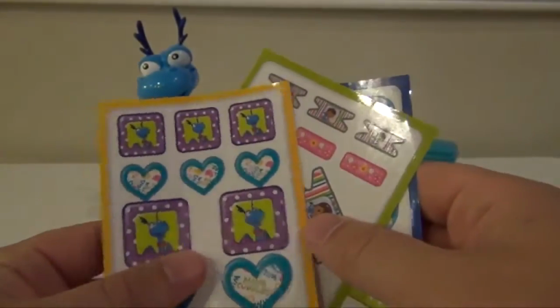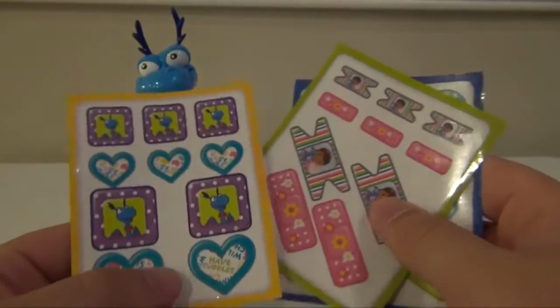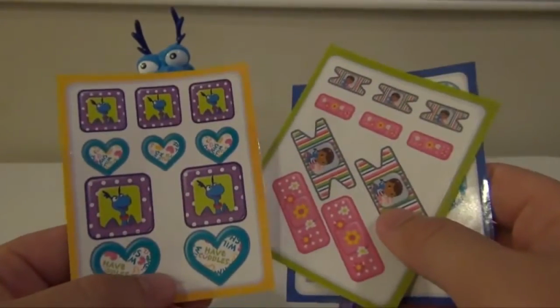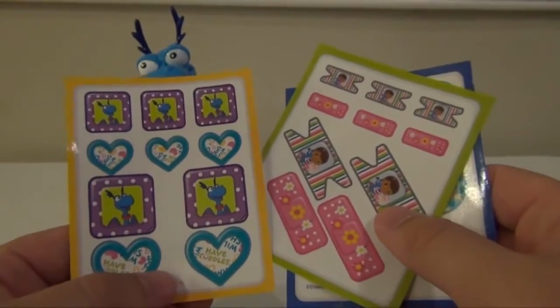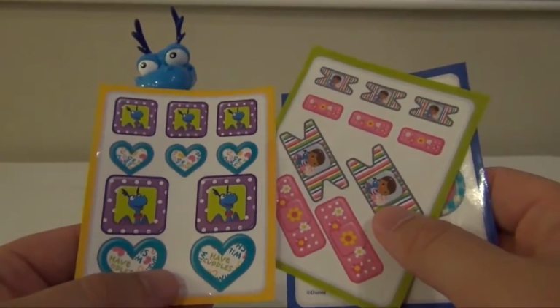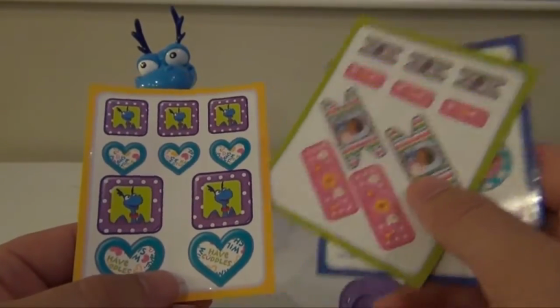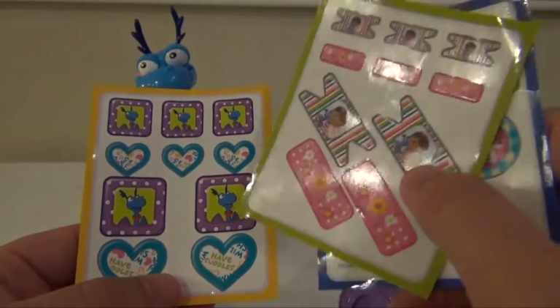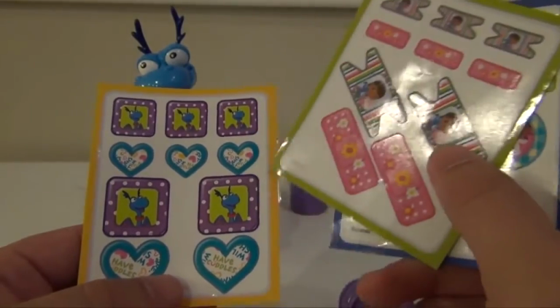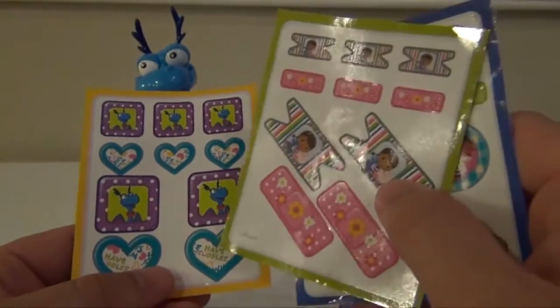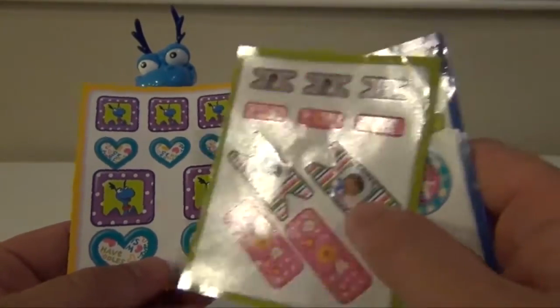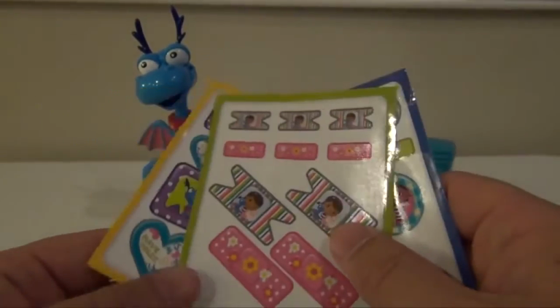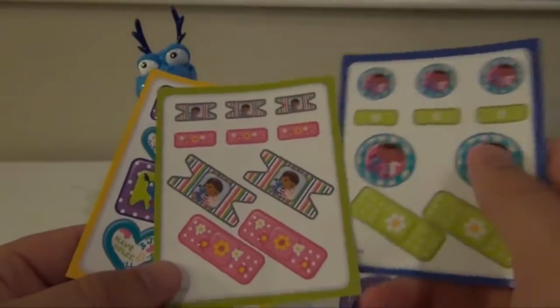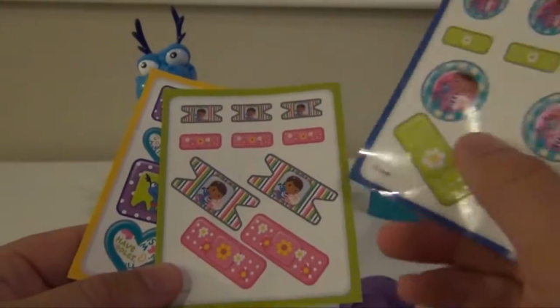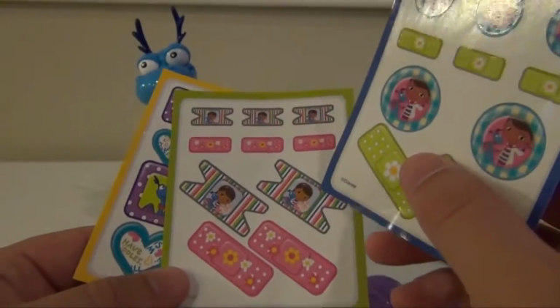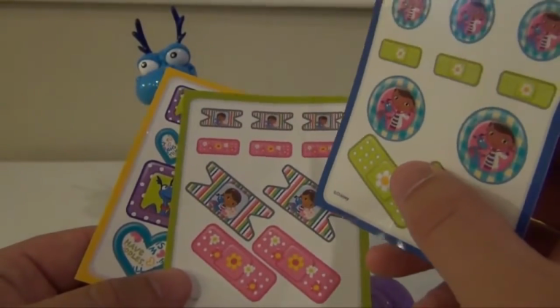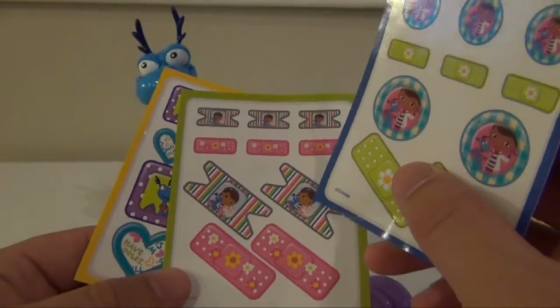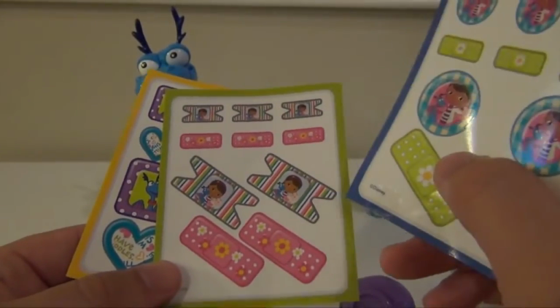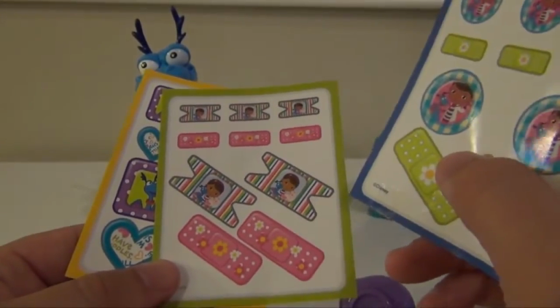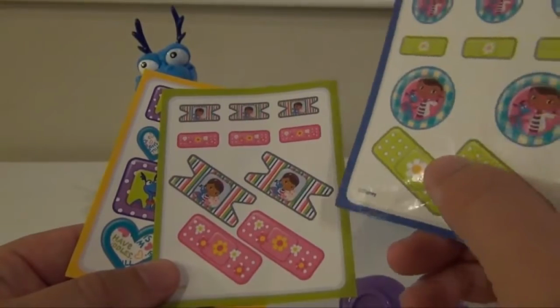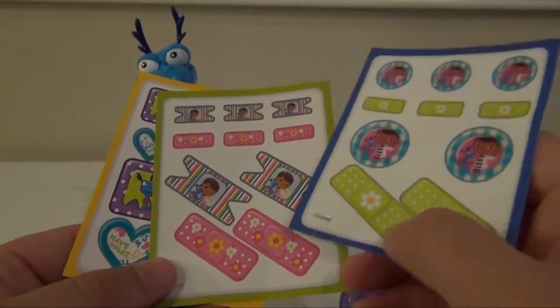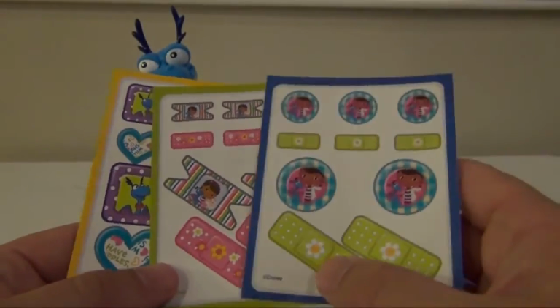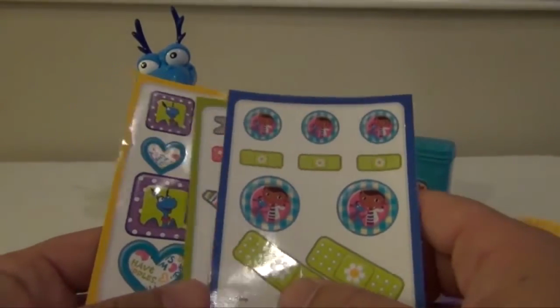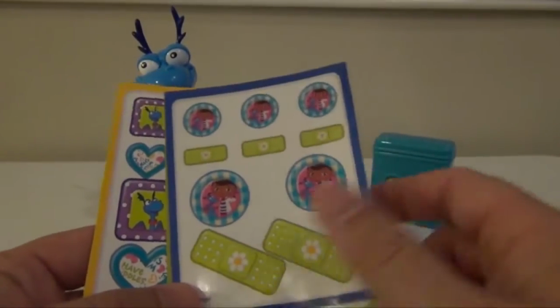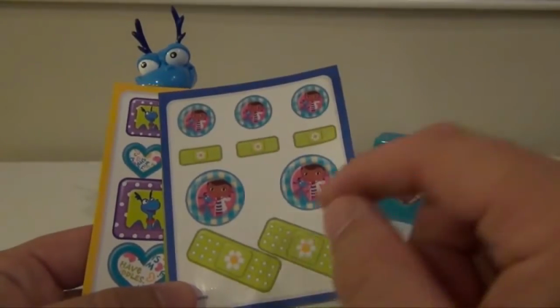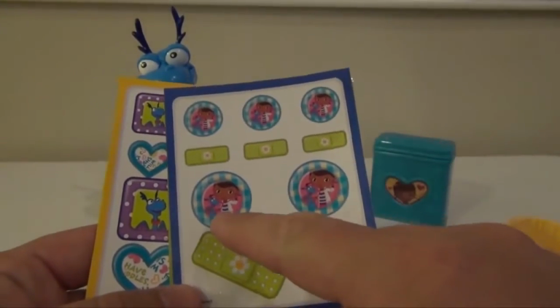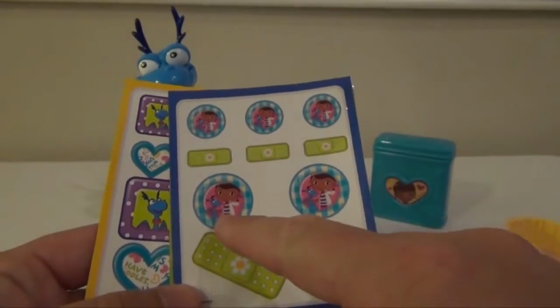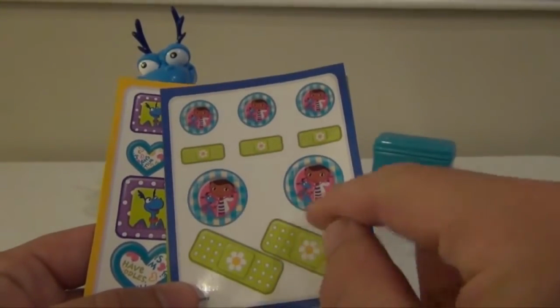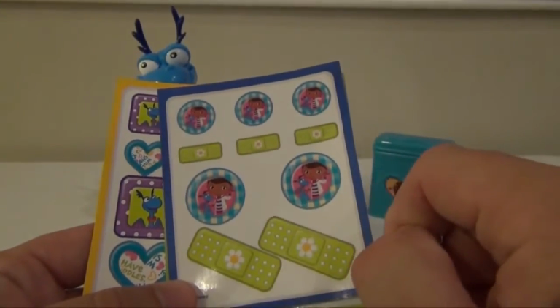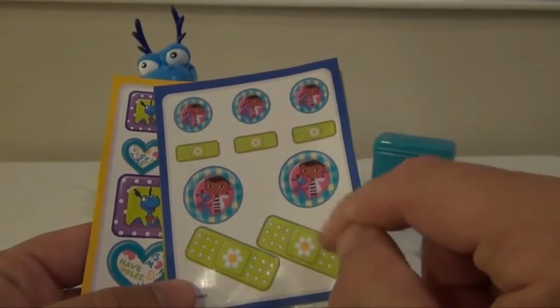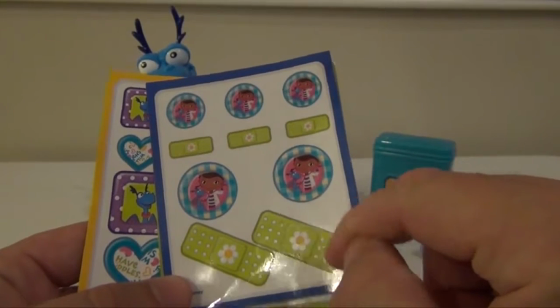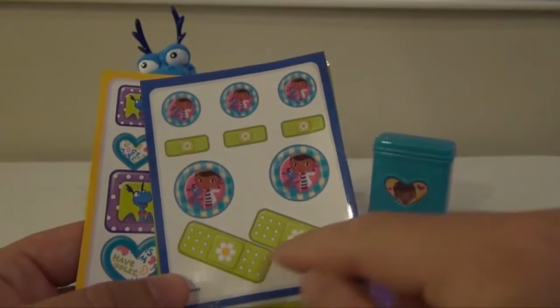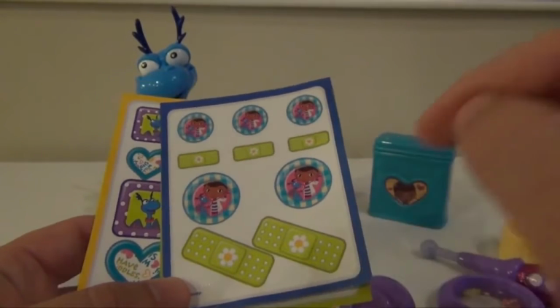Also included are three sets of Band-Aids. You can see pictures of Stuffy, some hearts — these are Band-Aids including some with Stuffy, Lambie, and Doc, and then some more with just Doc and Lambie or Doc and Stuffy.